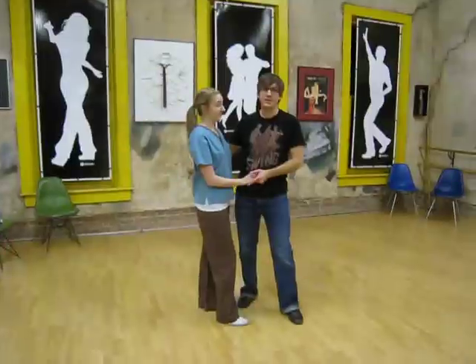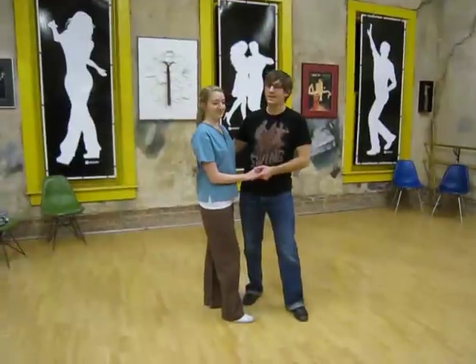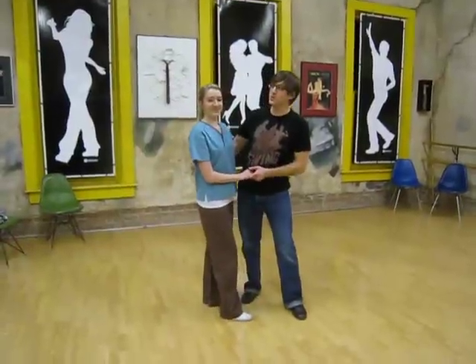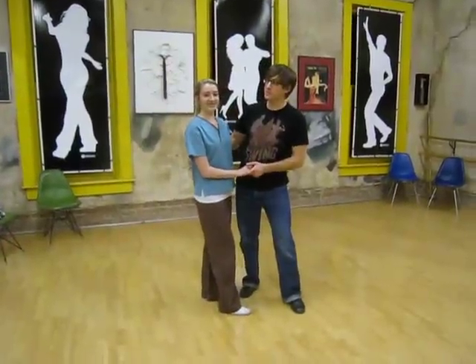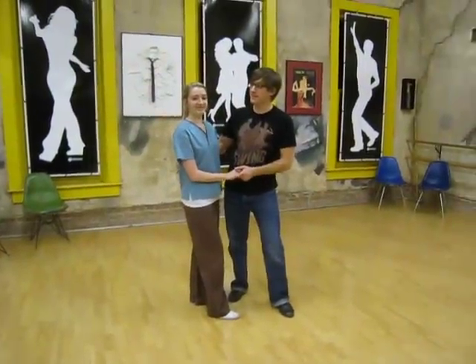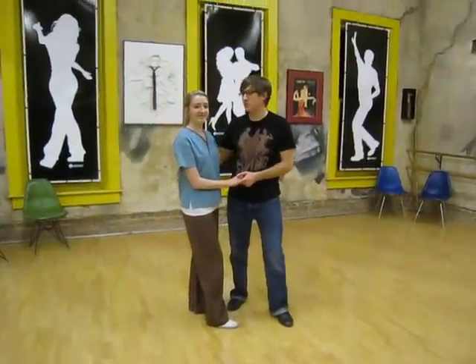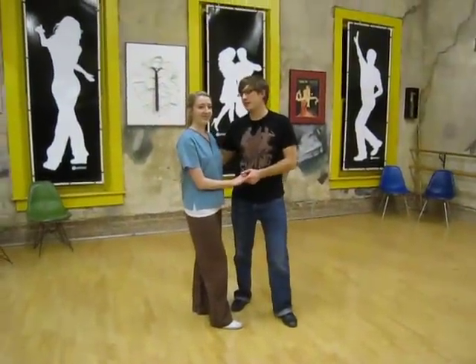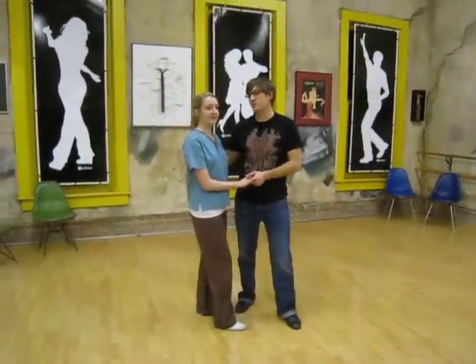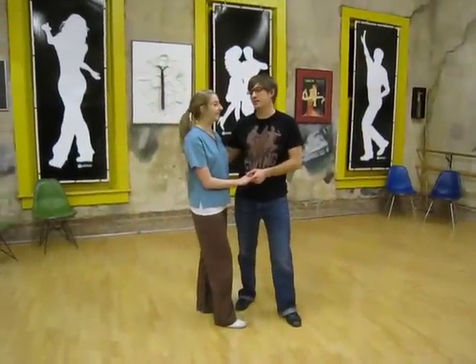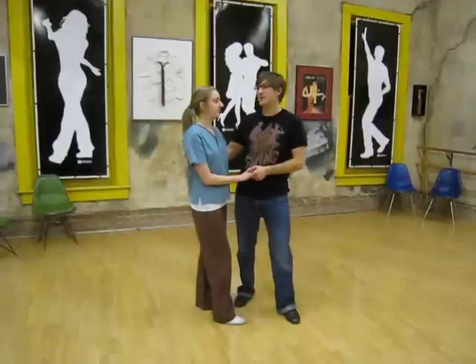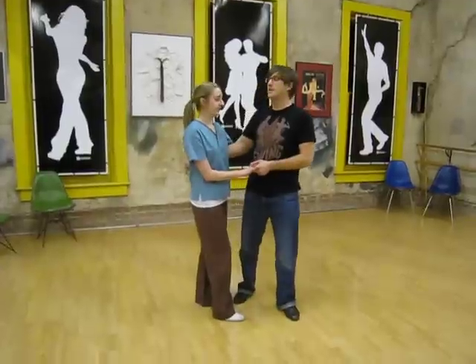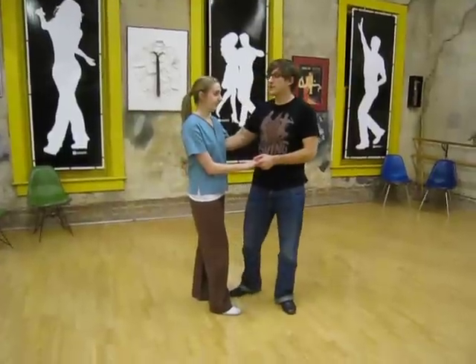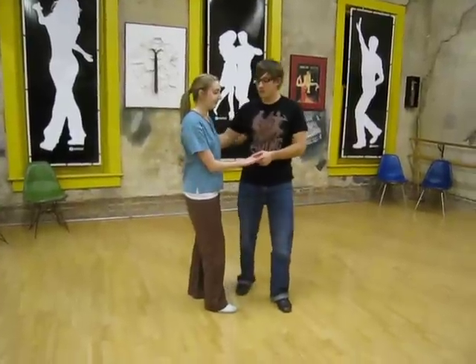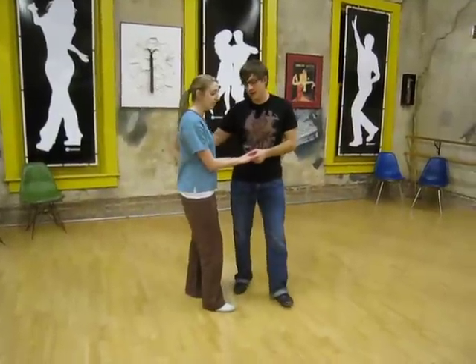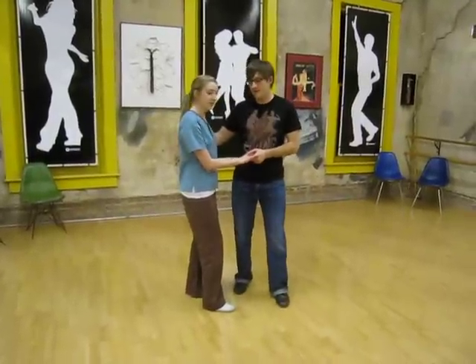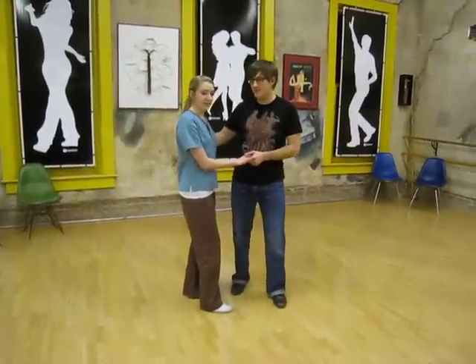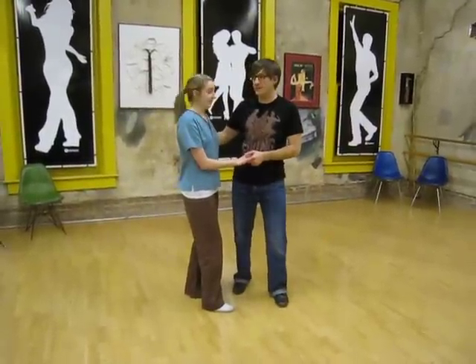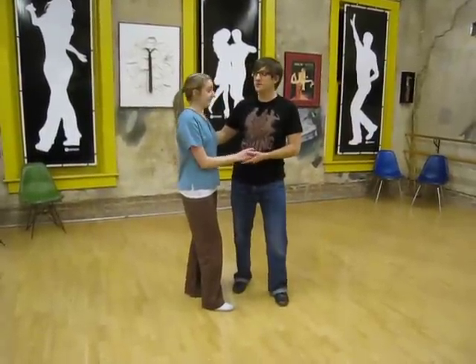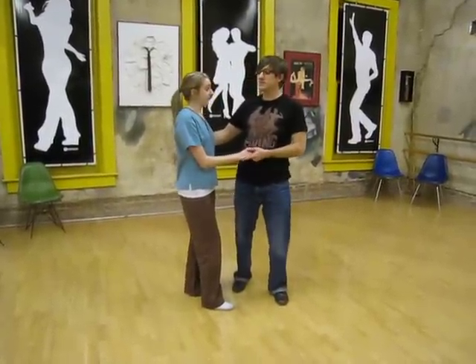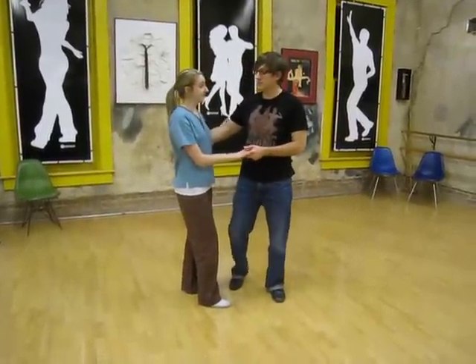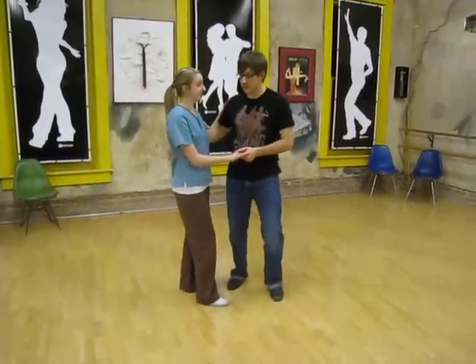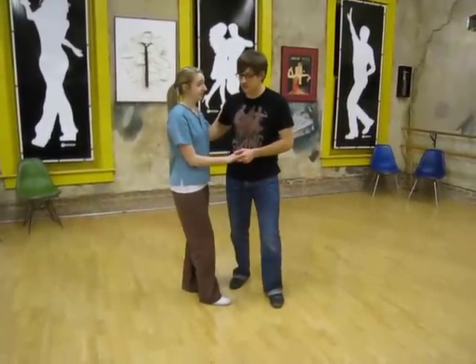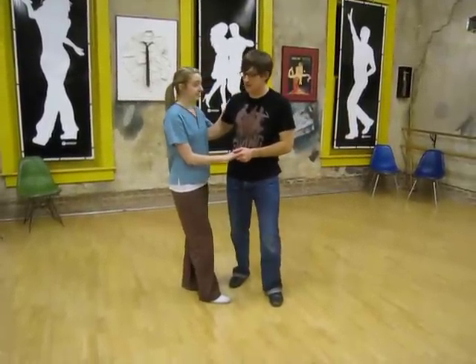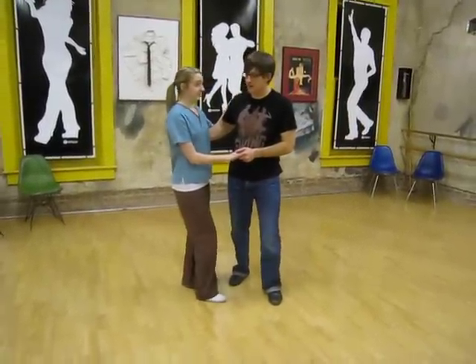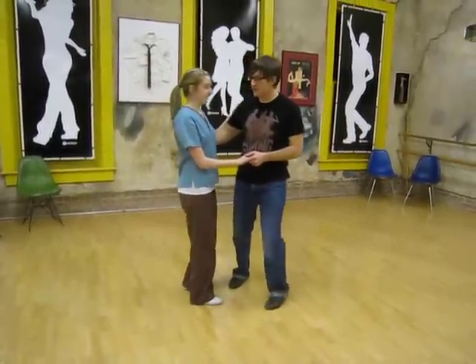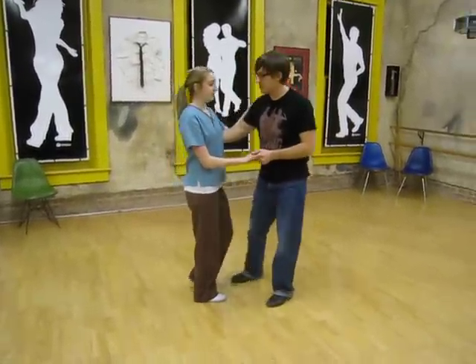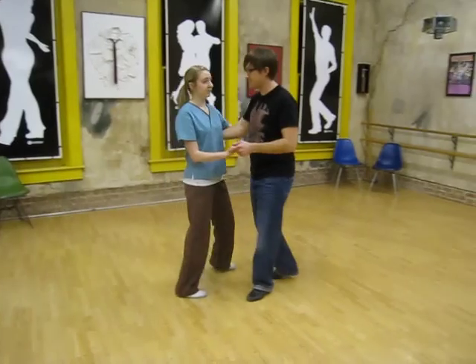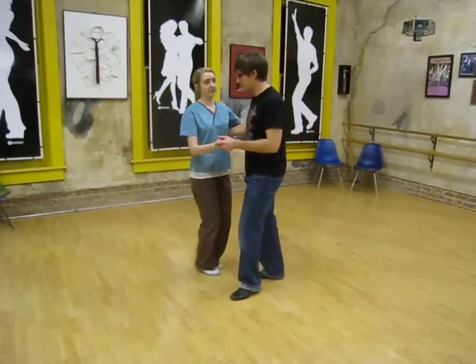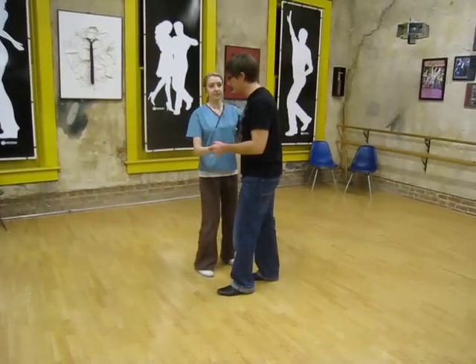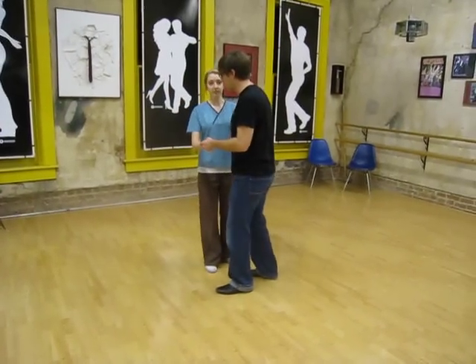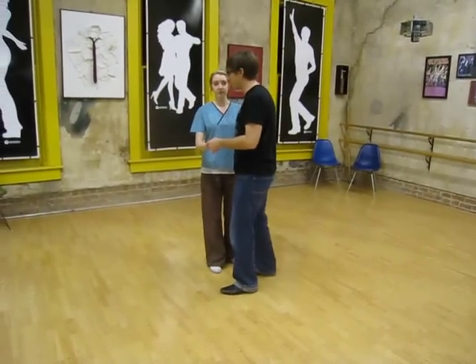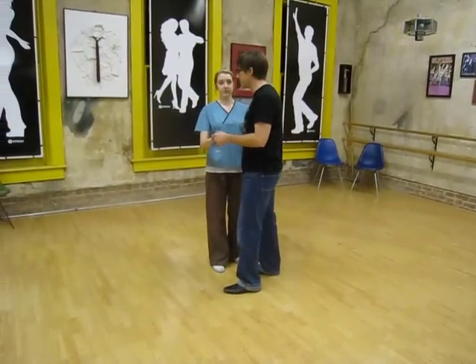Hello, this week in East Coast Swing class we talked about tuck turns and we did a 360 degree tuck turn that looks like this. We'll go from this side first.